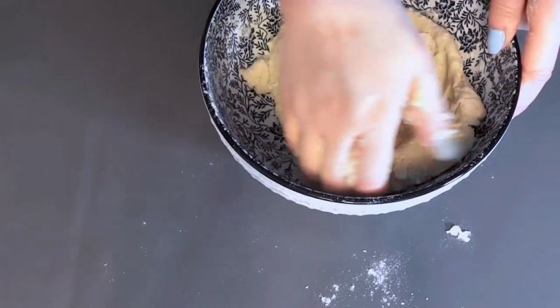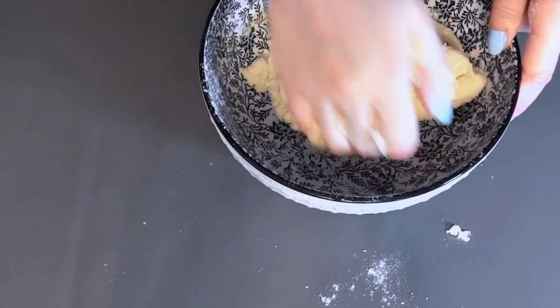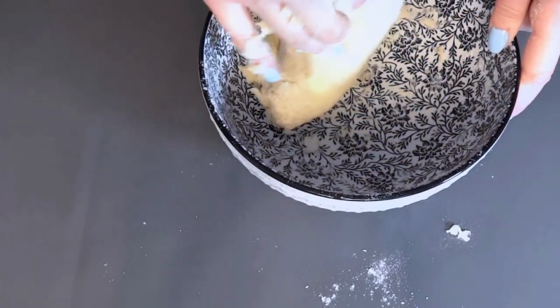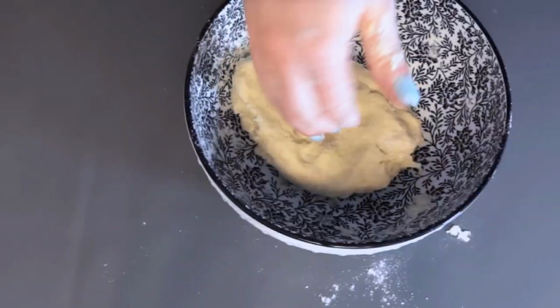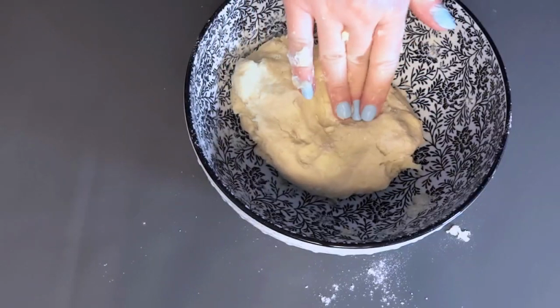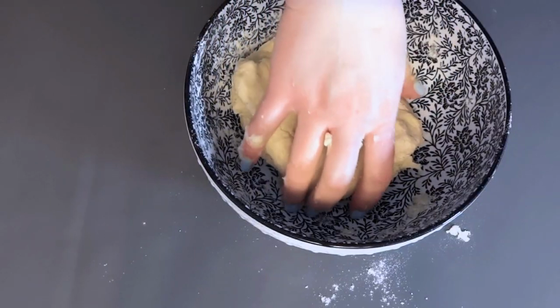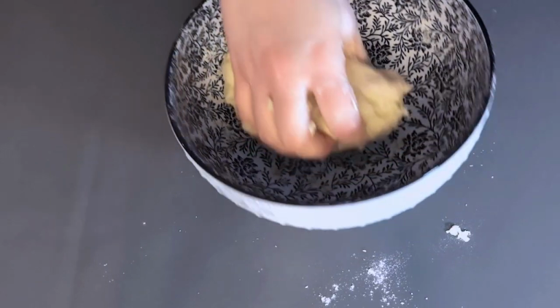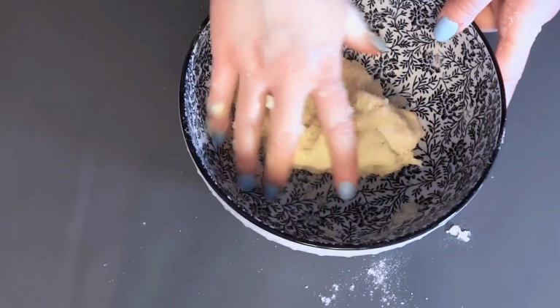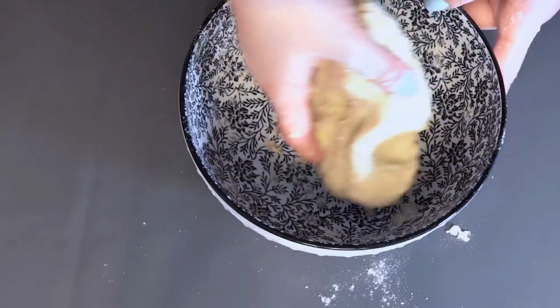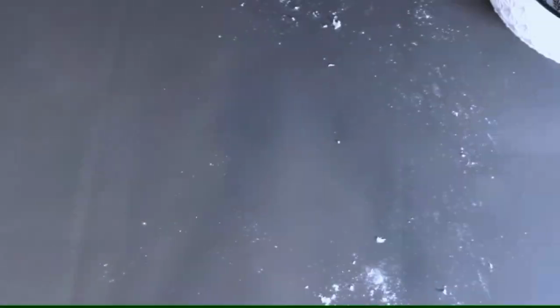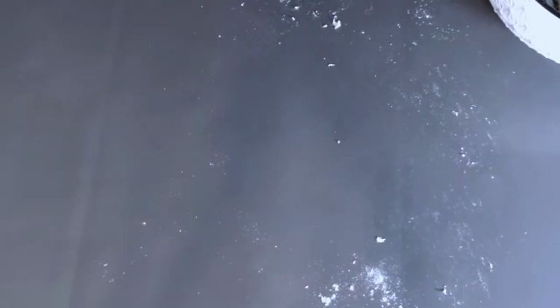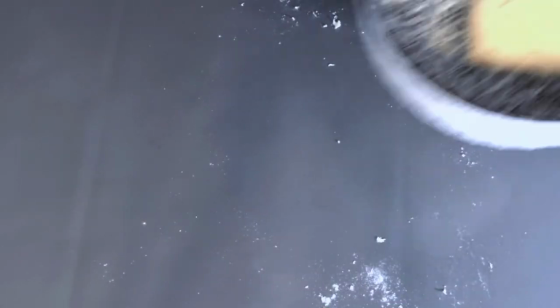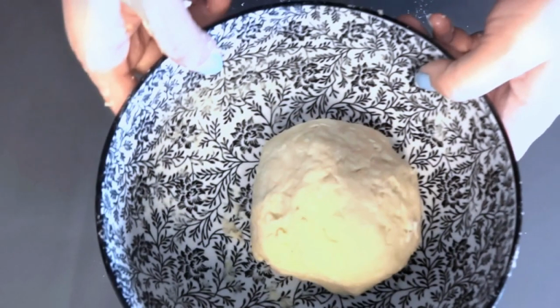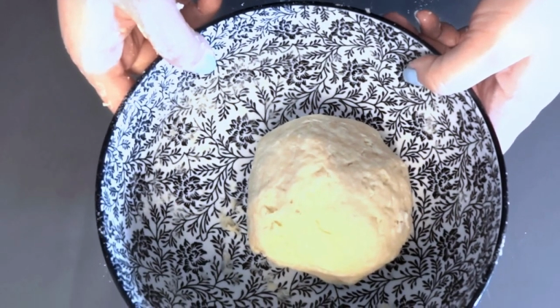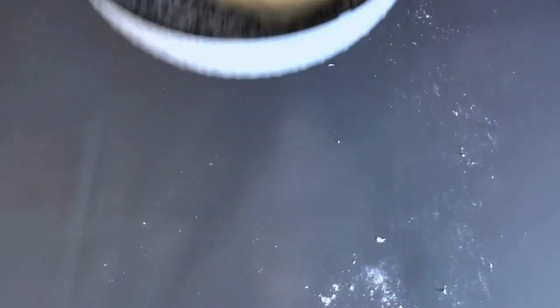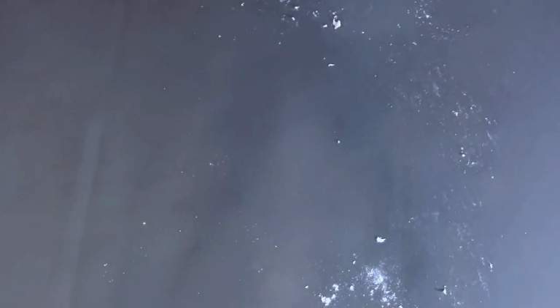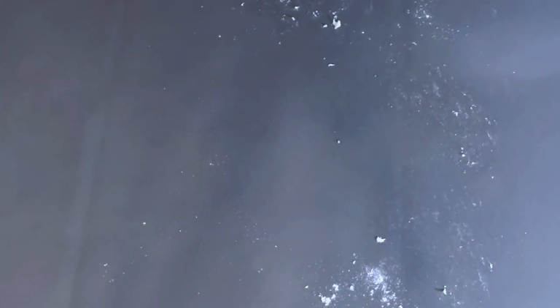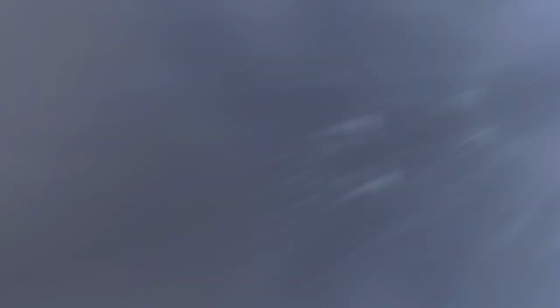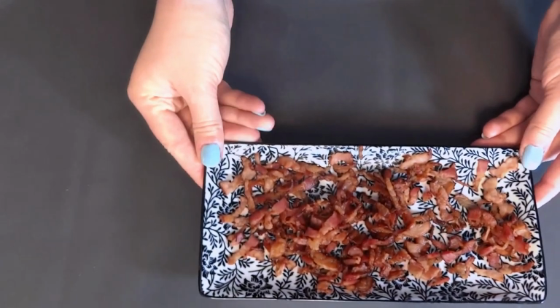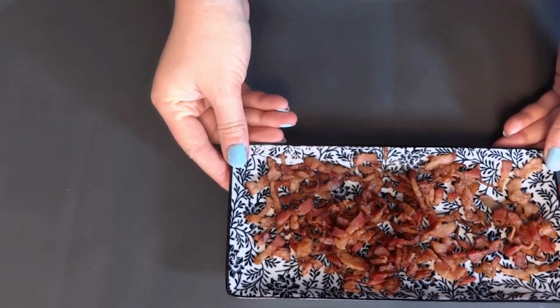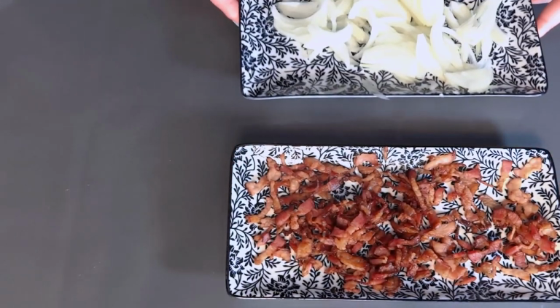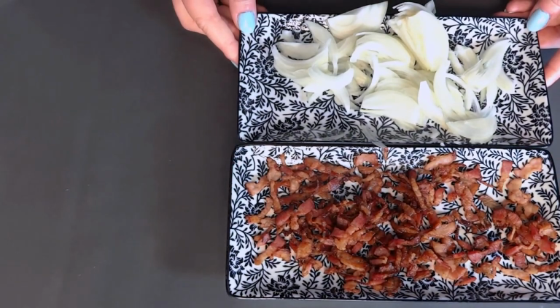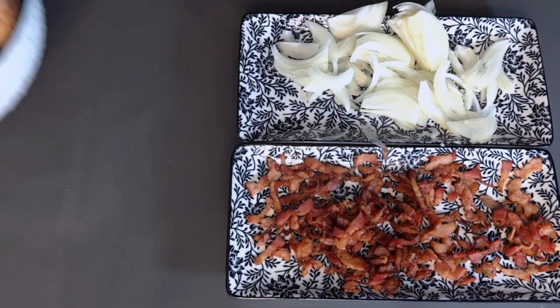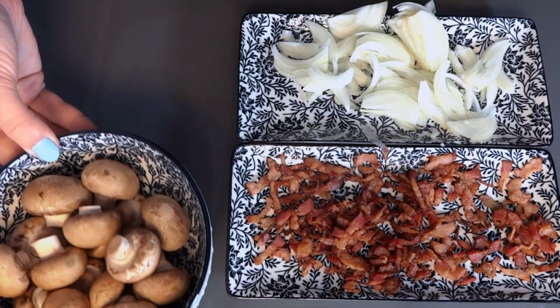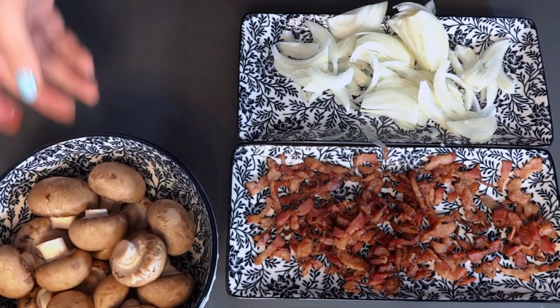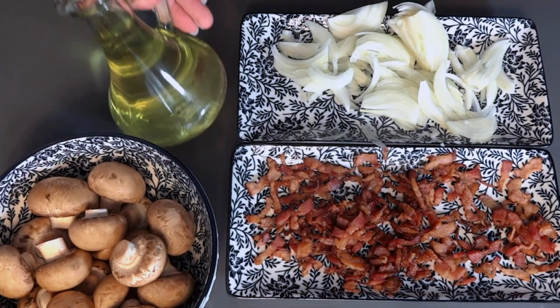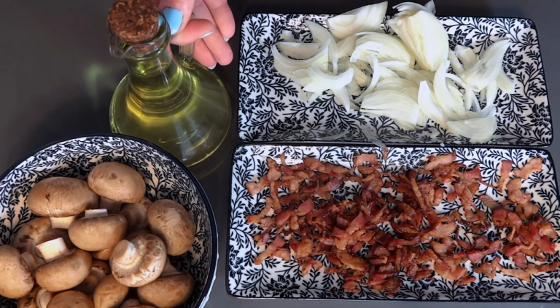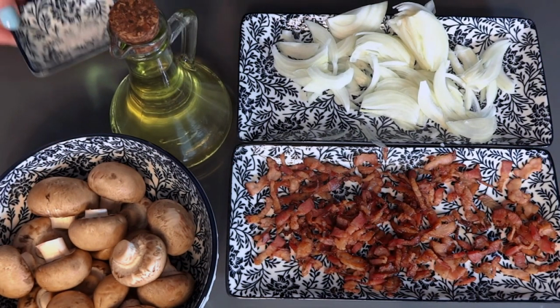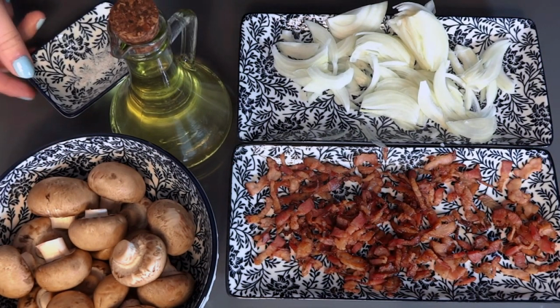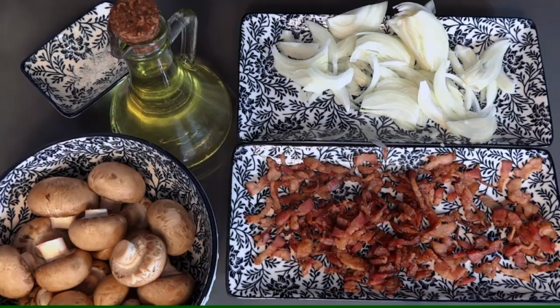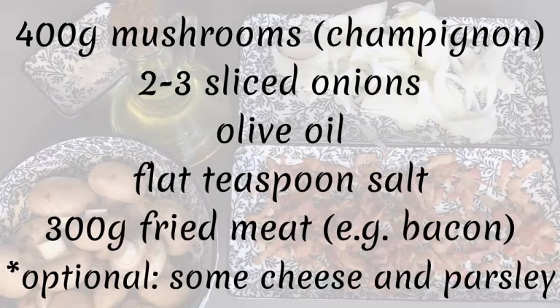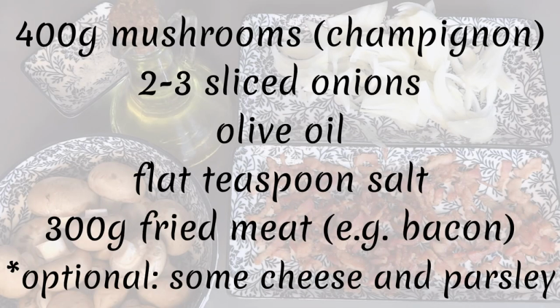Let's start with the short crust. Remember not to knead the dough for too long — just do it until all the ingredients are combined, or the dough won't be crispy. It's a good idea to put the dough in the fridge for at least half an hour before rolling it out.